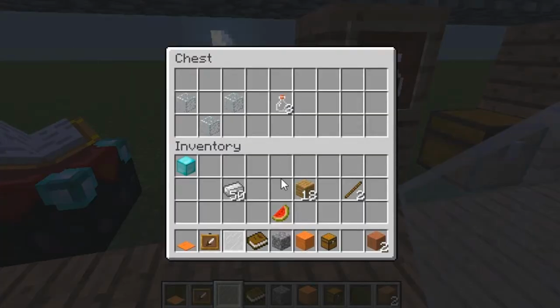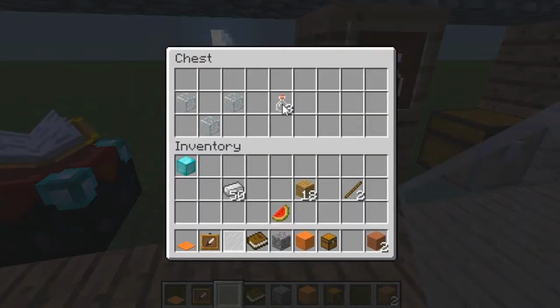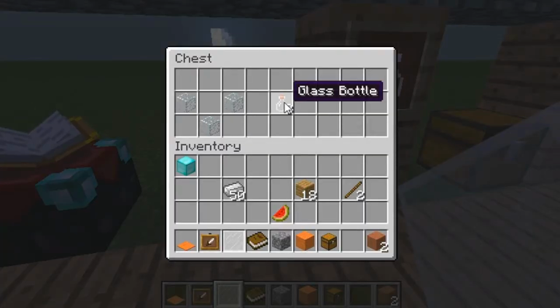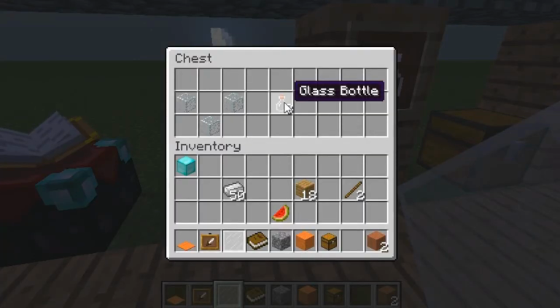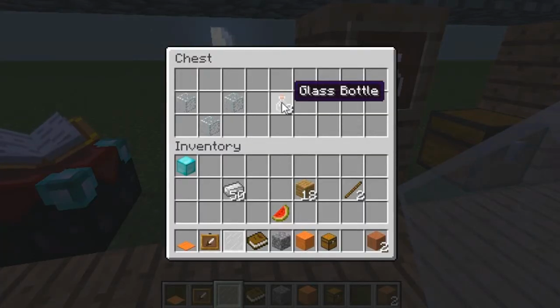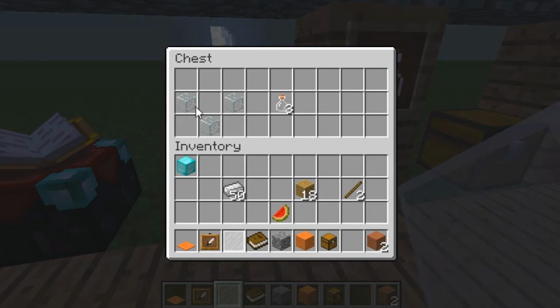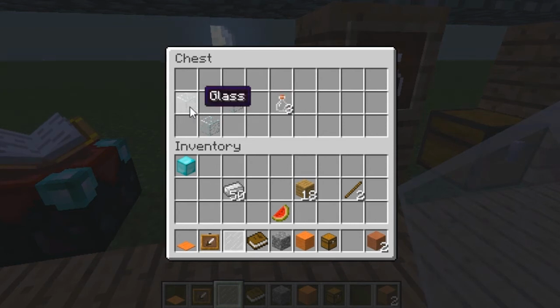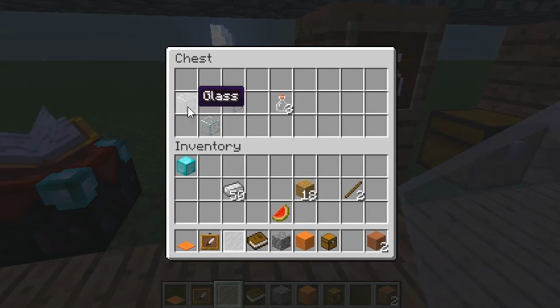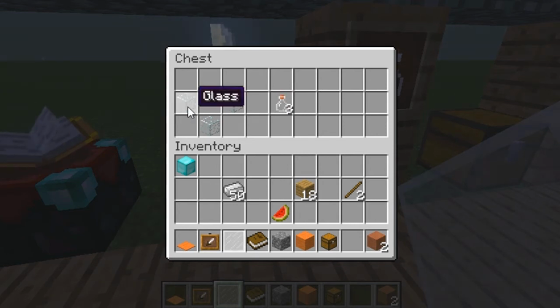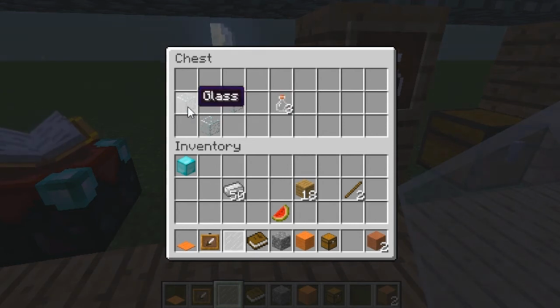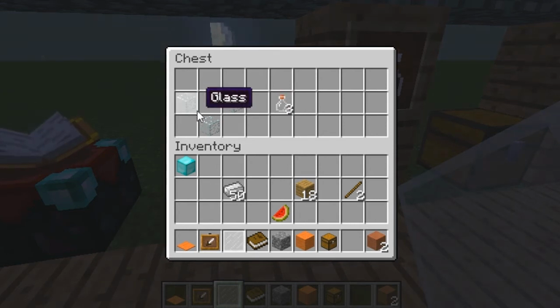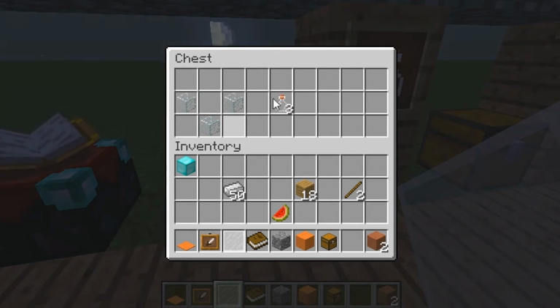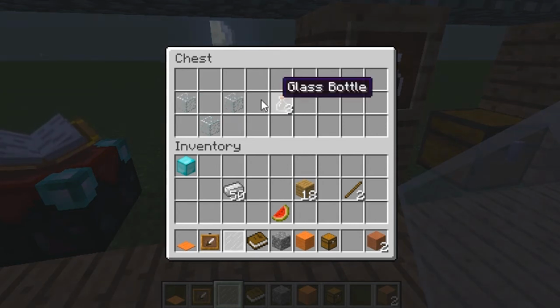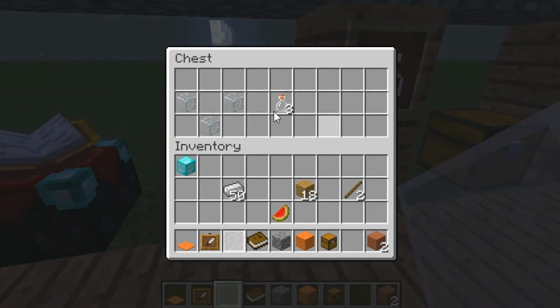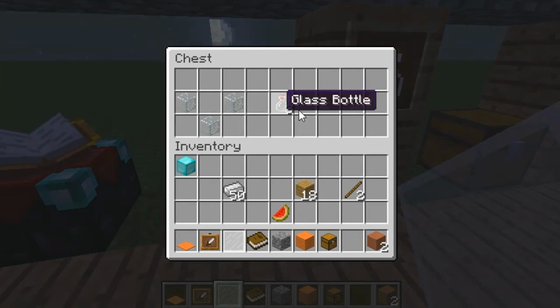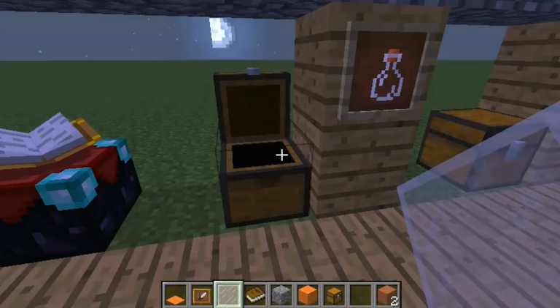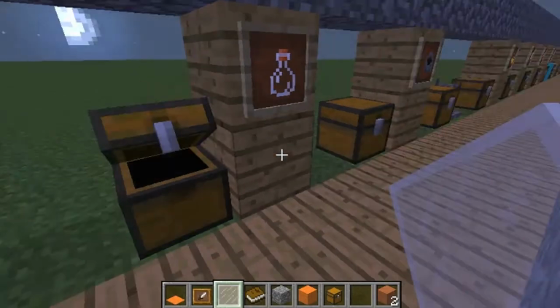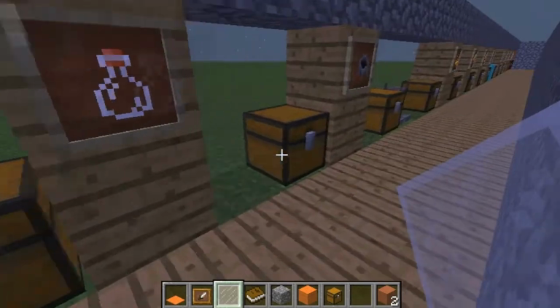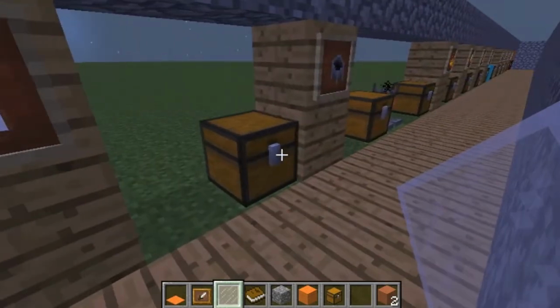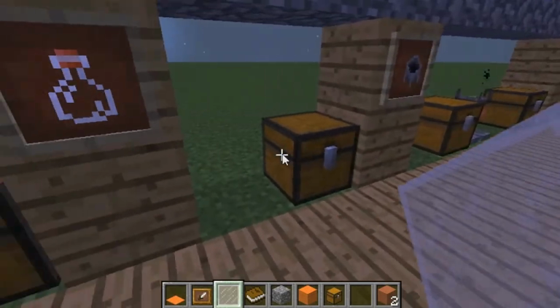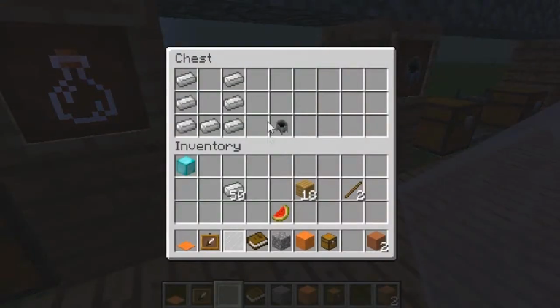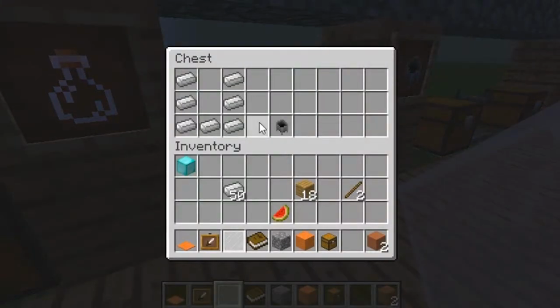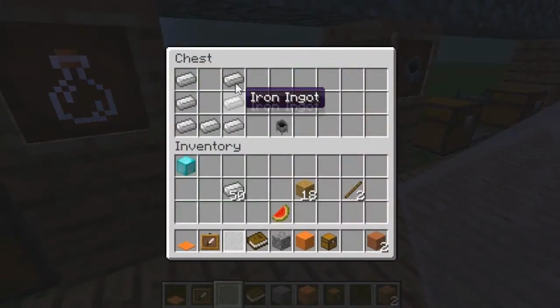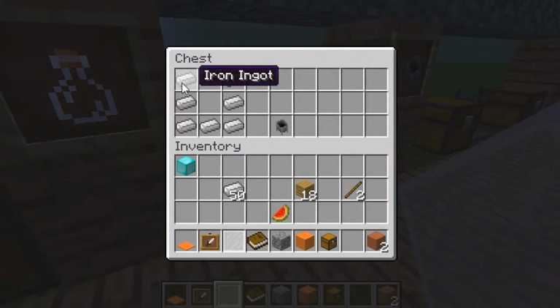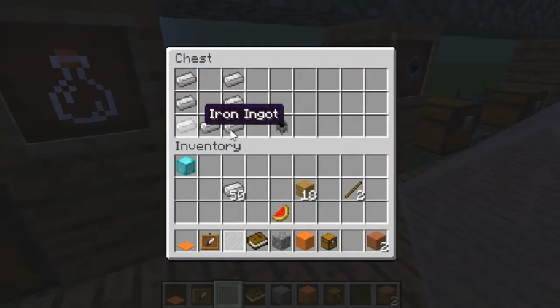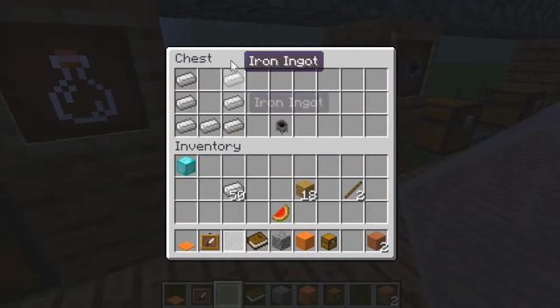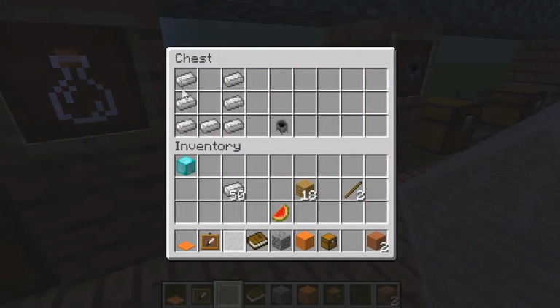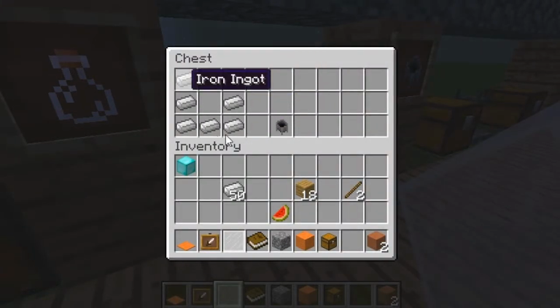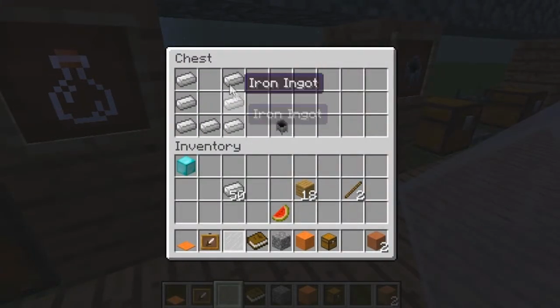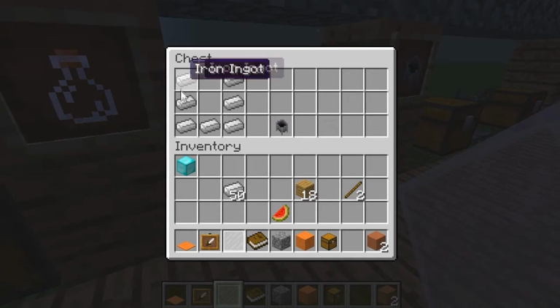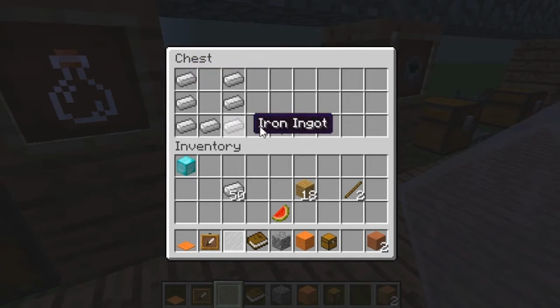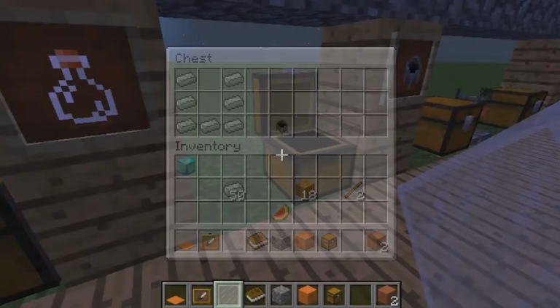Here you've got the bottles, which are obviously used for potions — just 3 bits of glass like that. And here we've got the cauldron, which is just iron in that sort of shape like that.